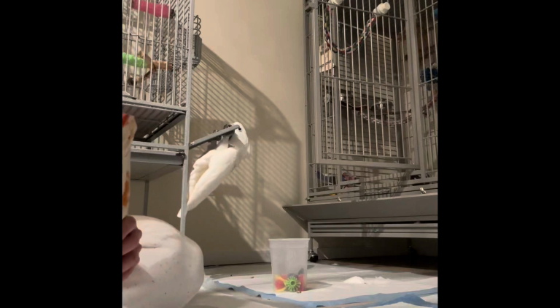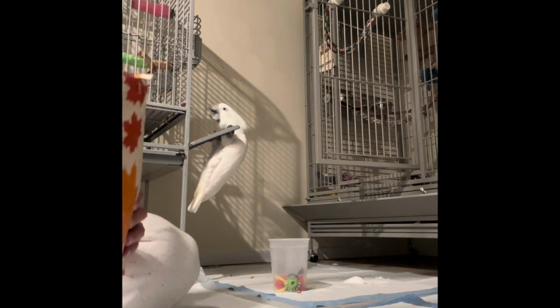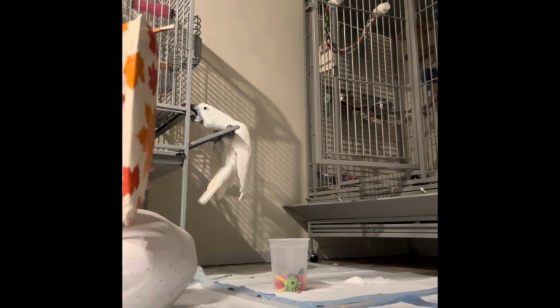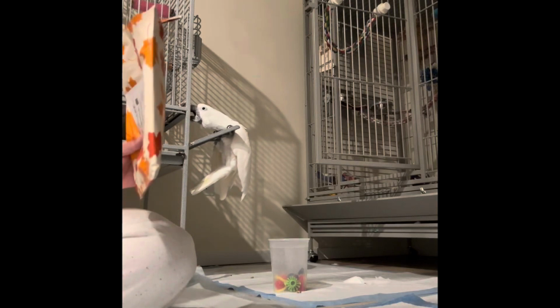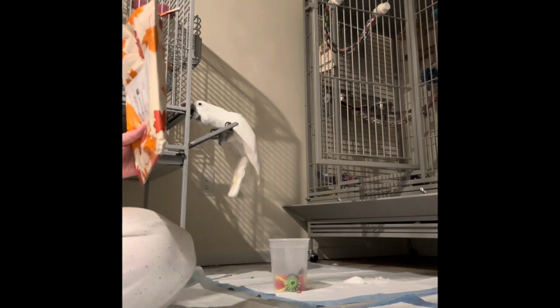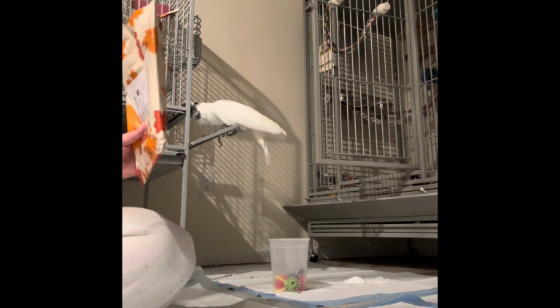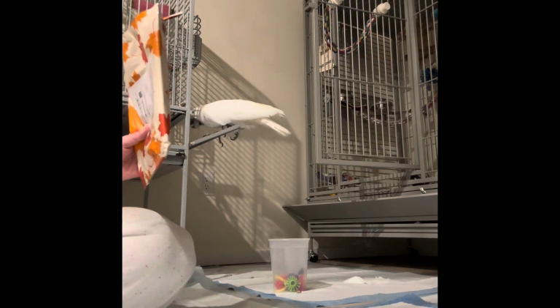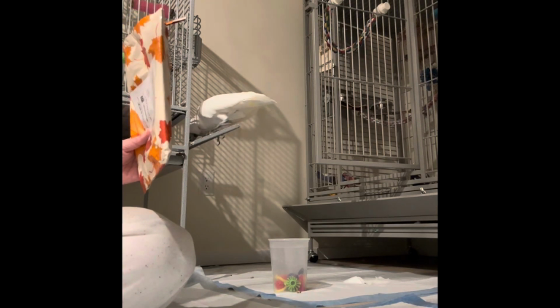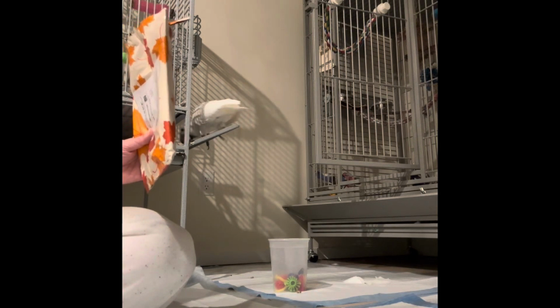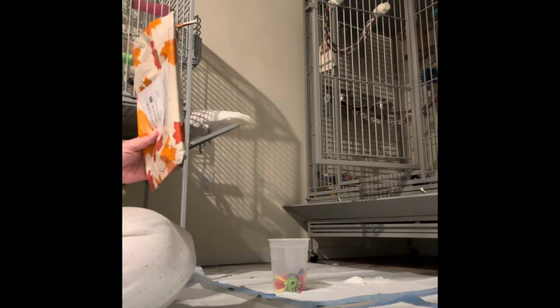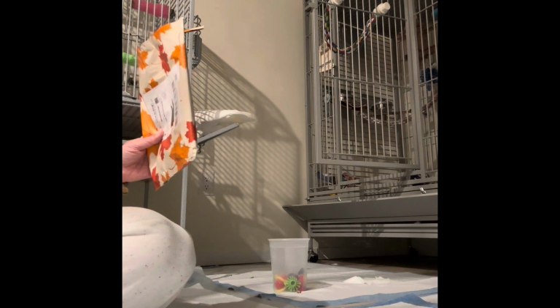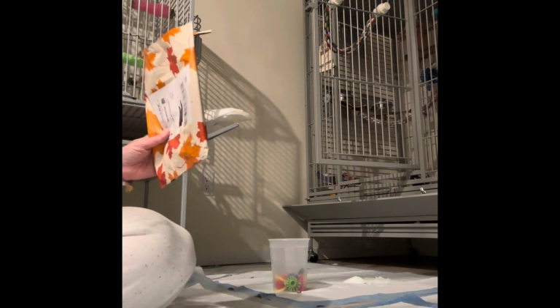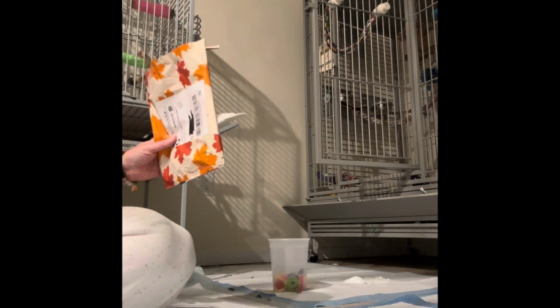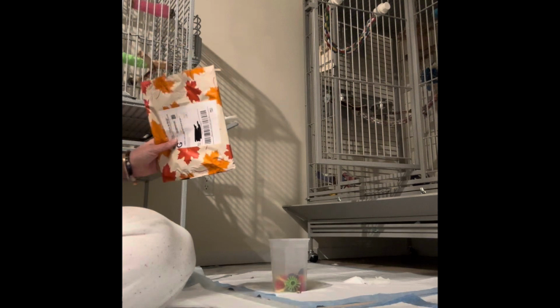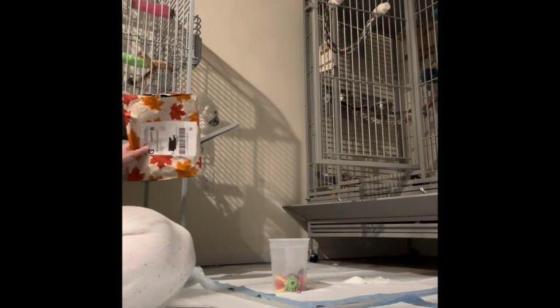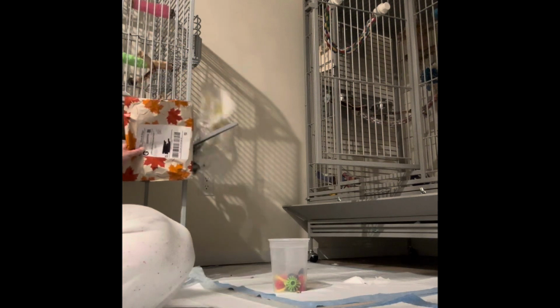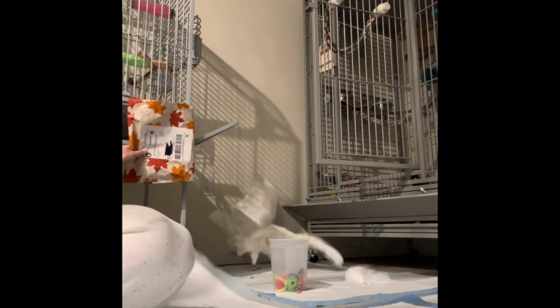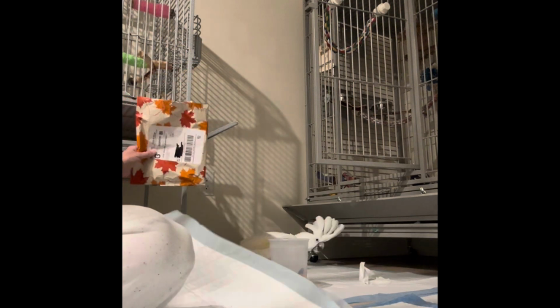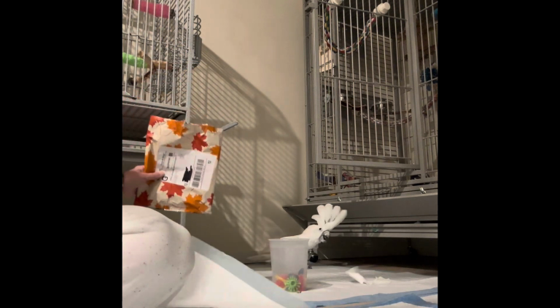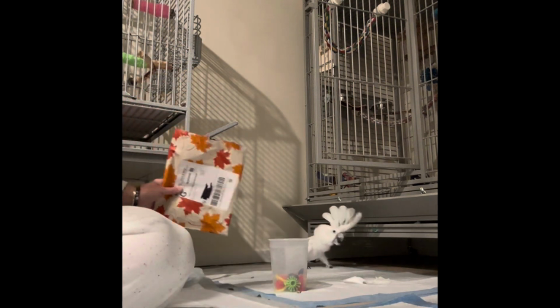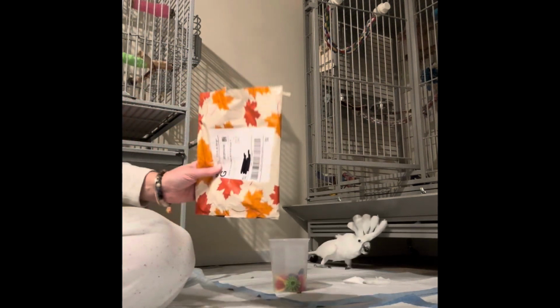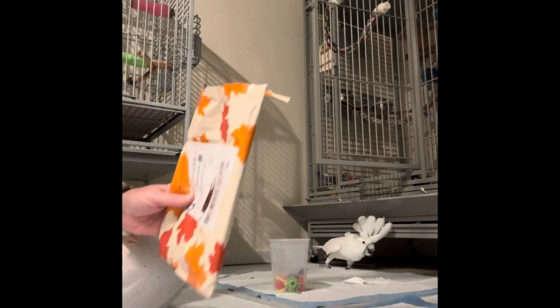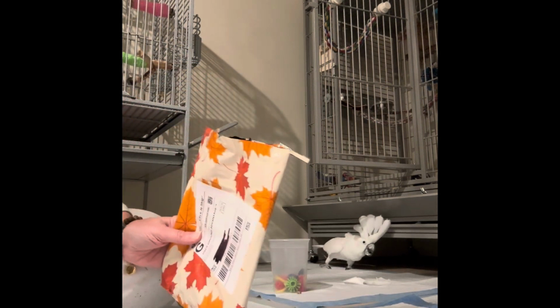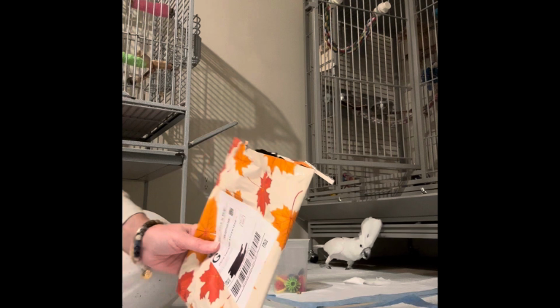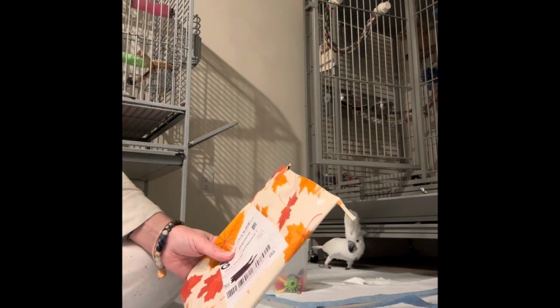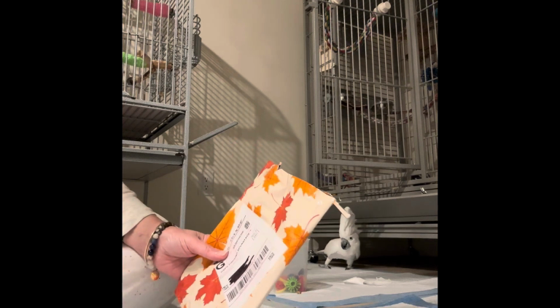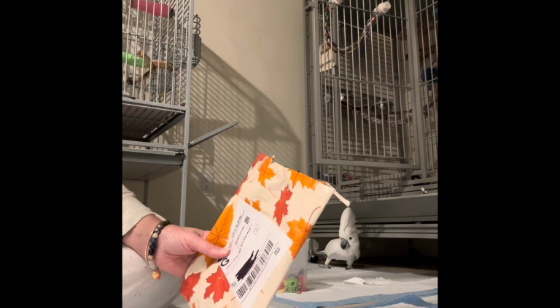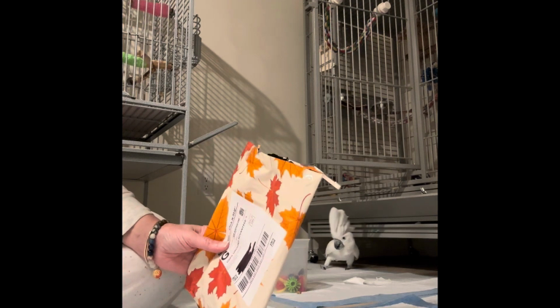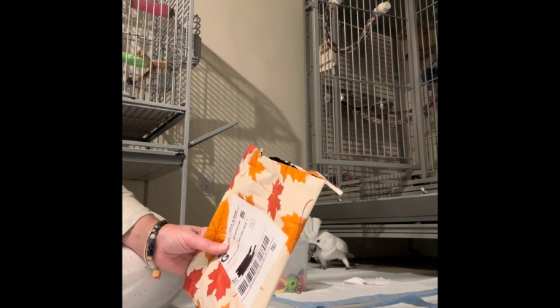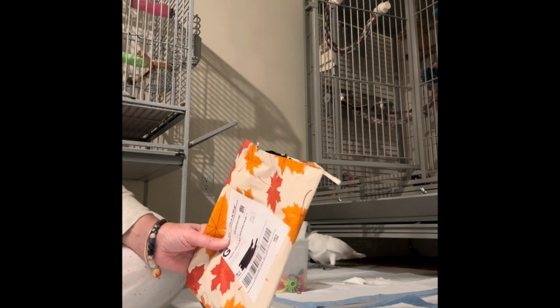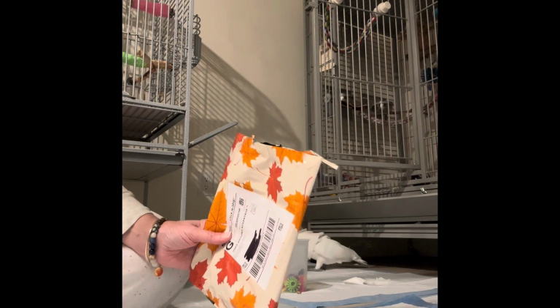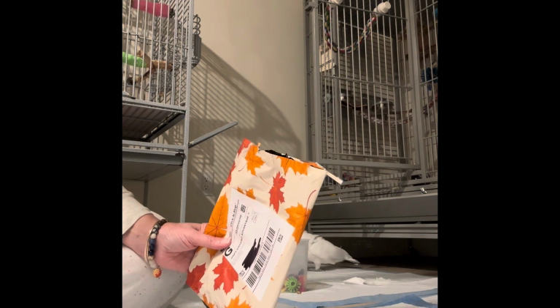Chrissy, you got another present. Chrissy, can you come here and look at your present? Come look at your present. This is from Agley's Feathered Fashions.